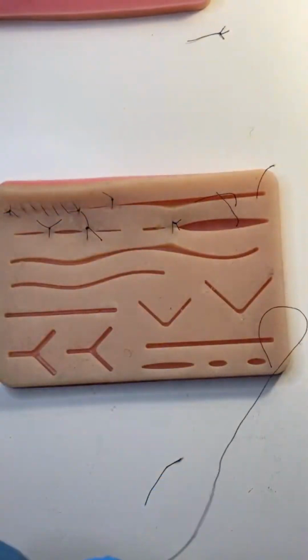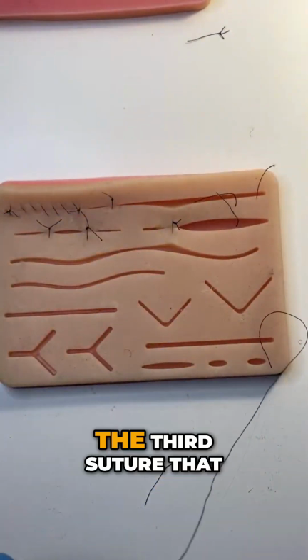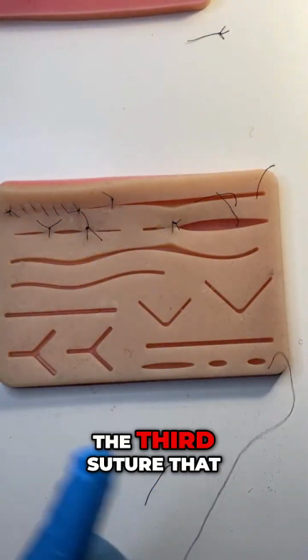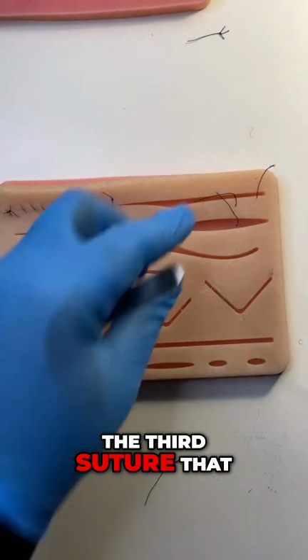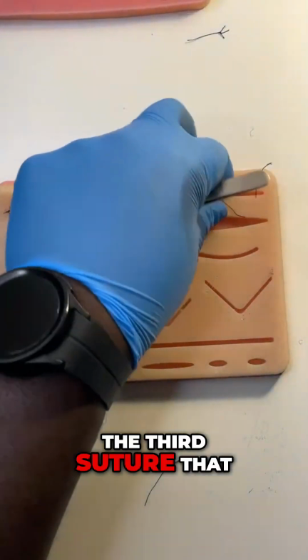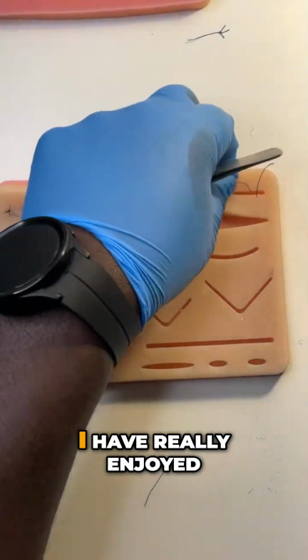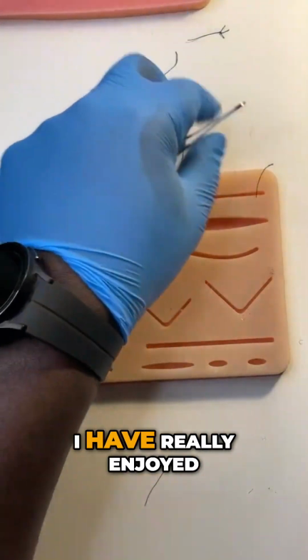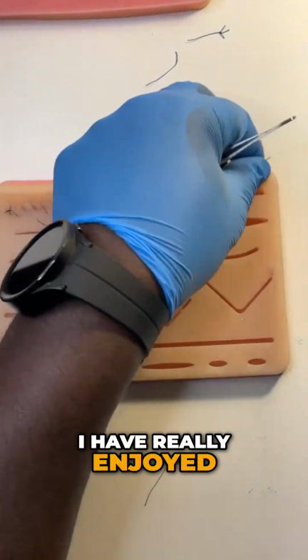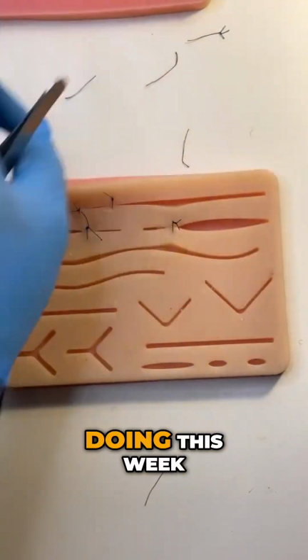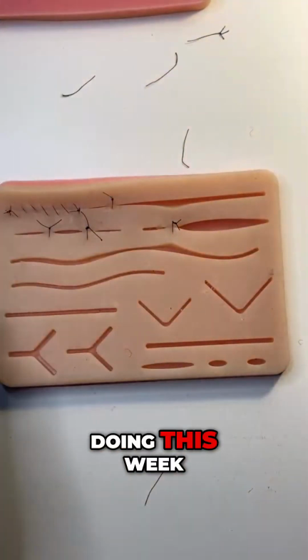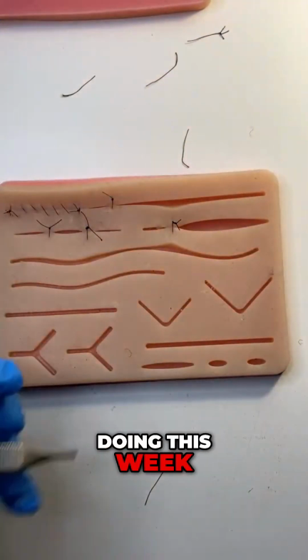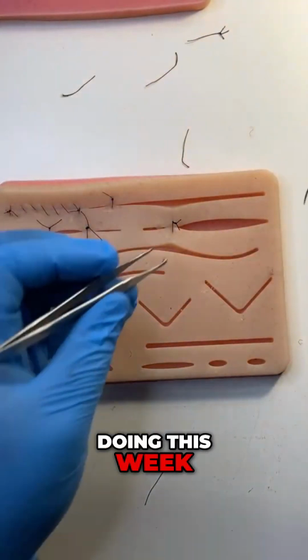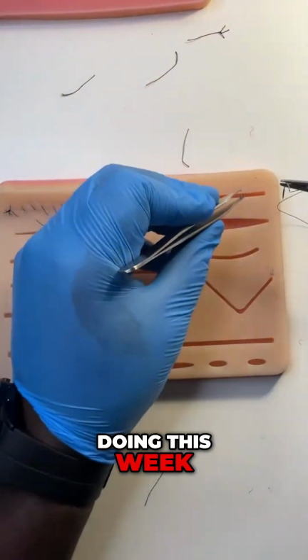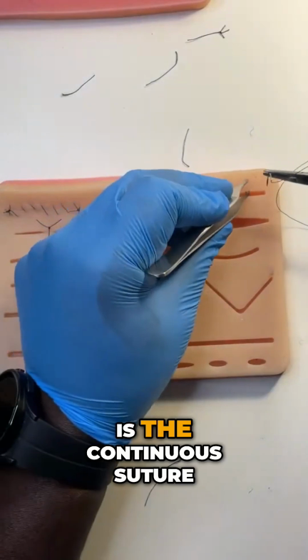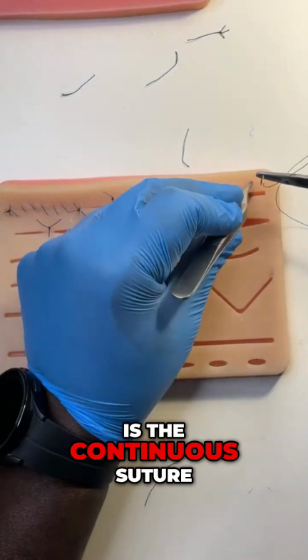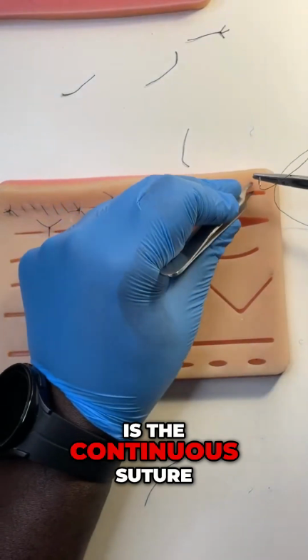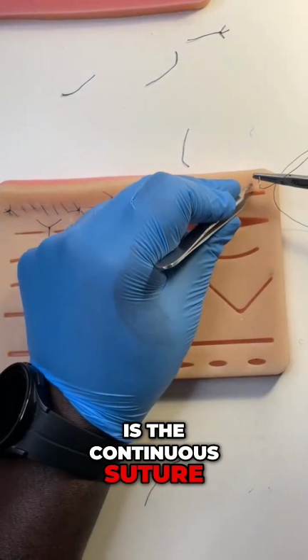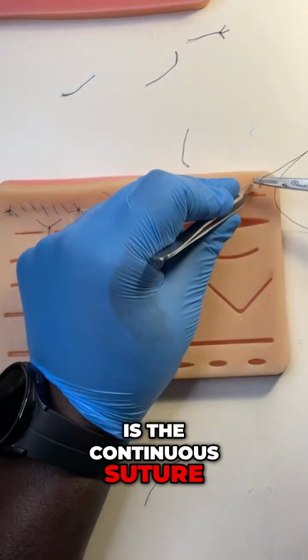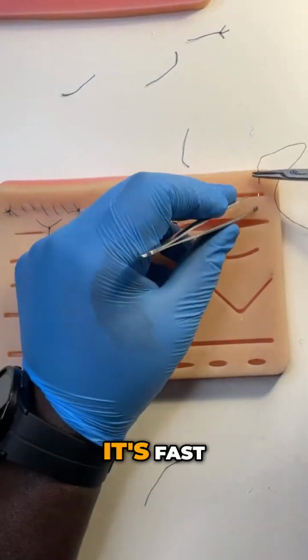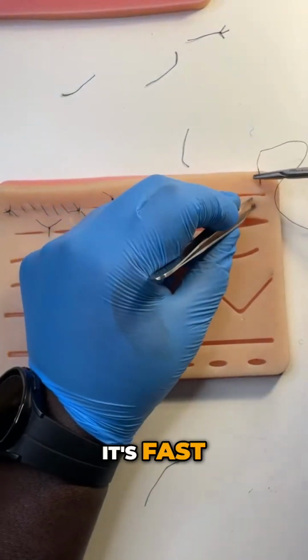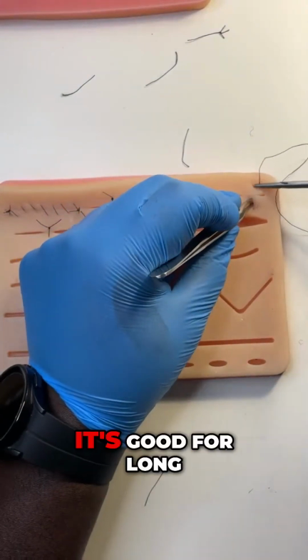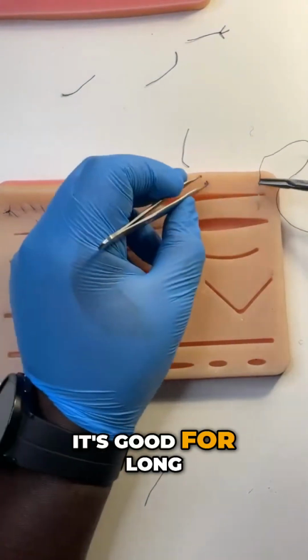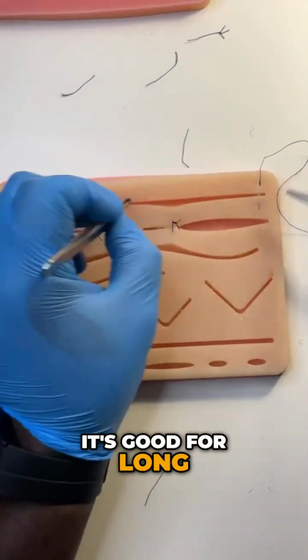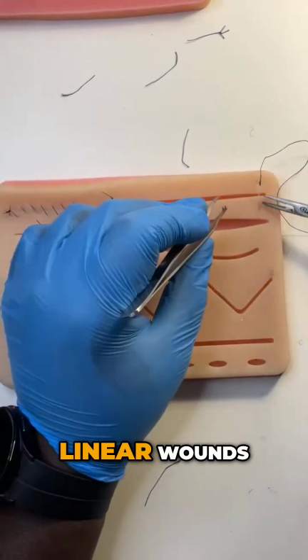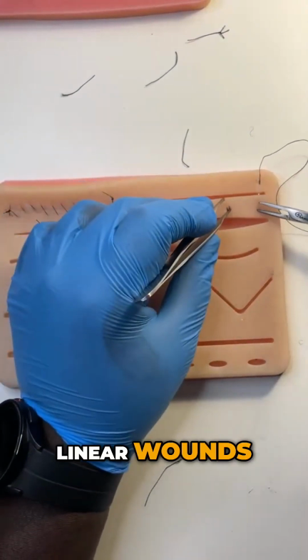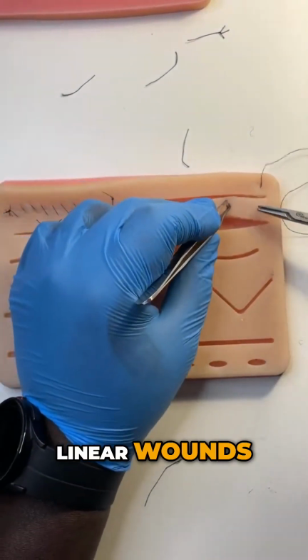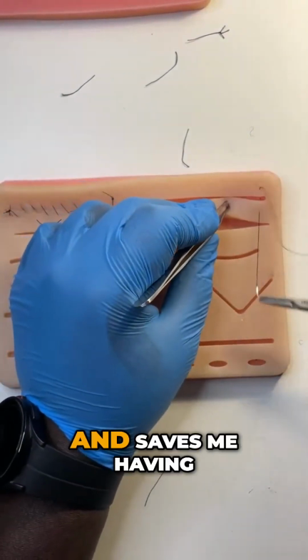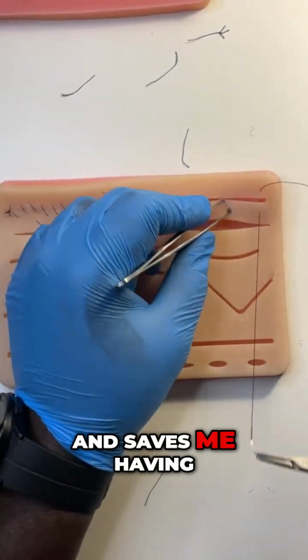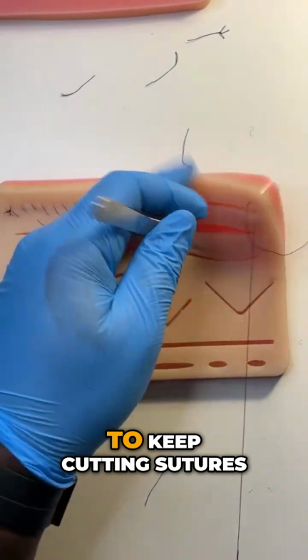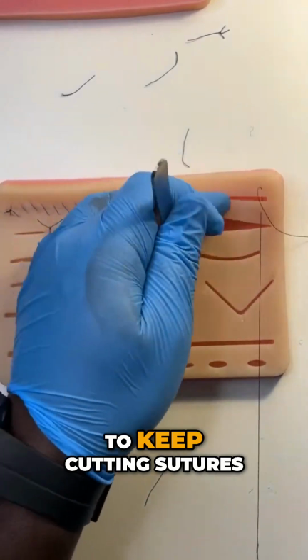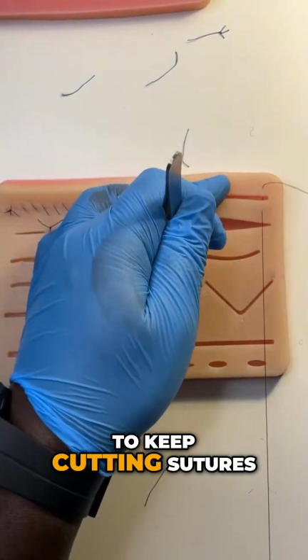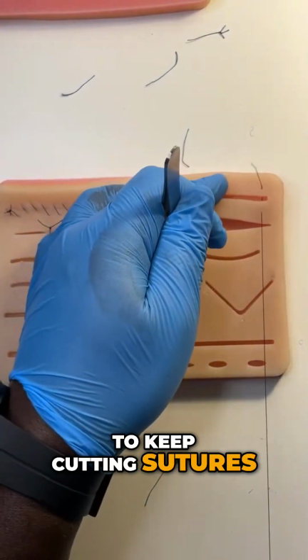The third suture that I have really enjoyed doing this week is the continuous suture. It's fast, it's good for long linear wounds, and saves me having to keep cutting sutures.